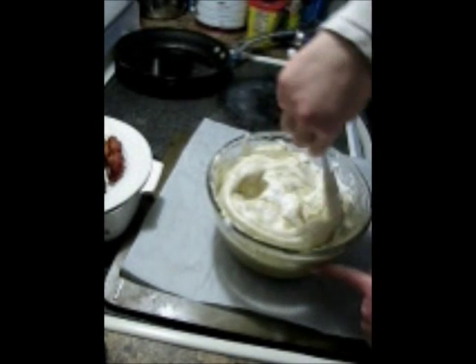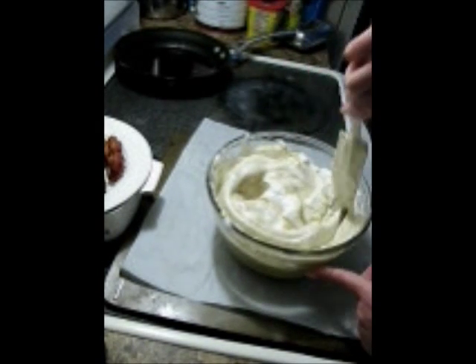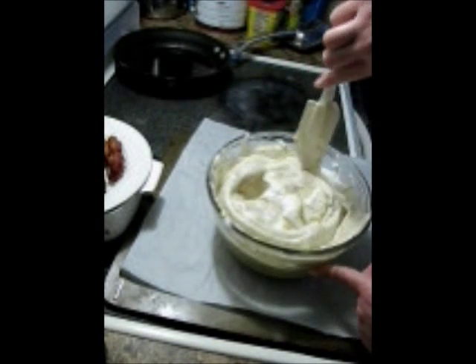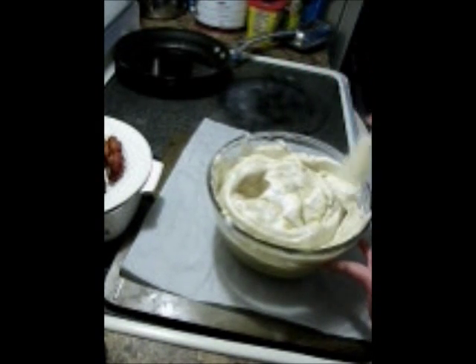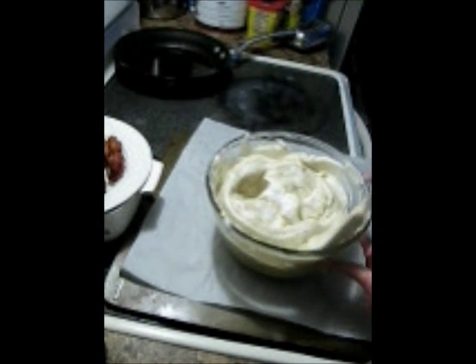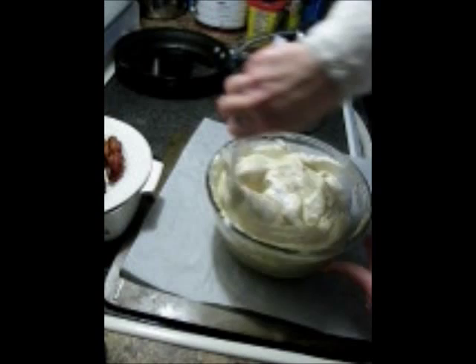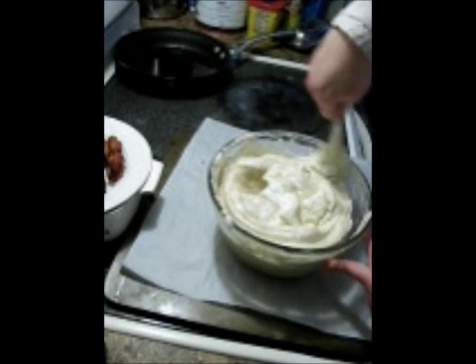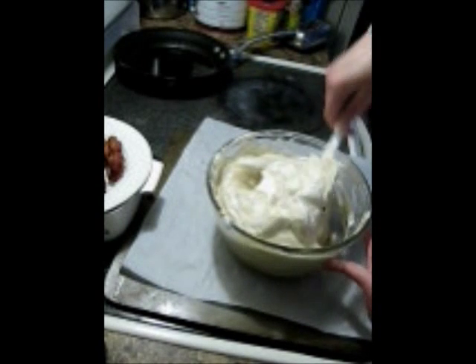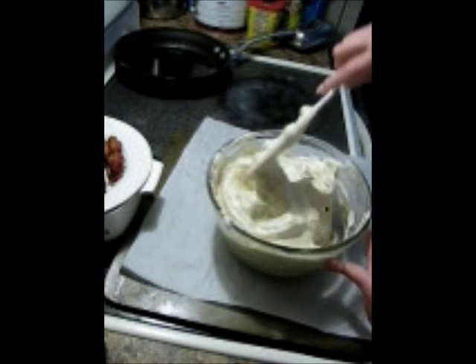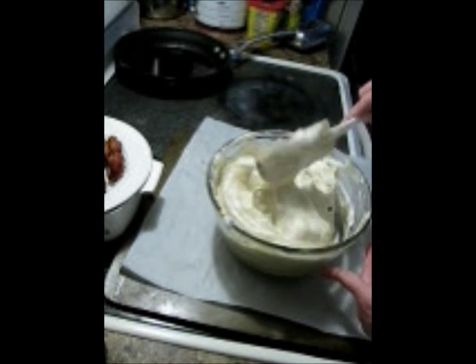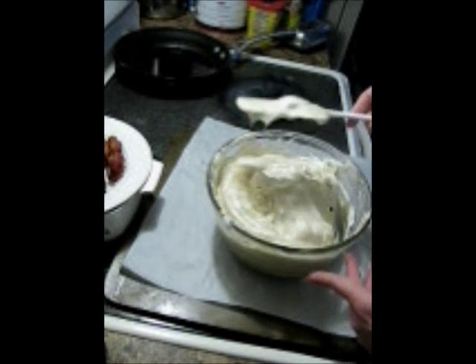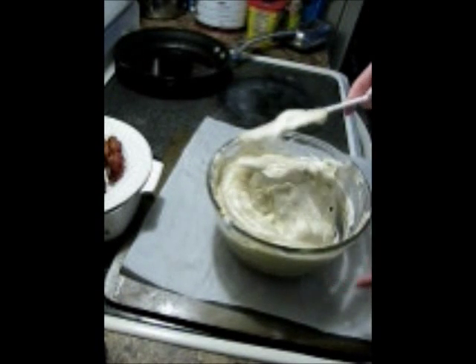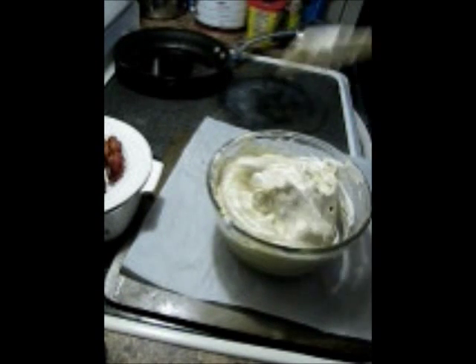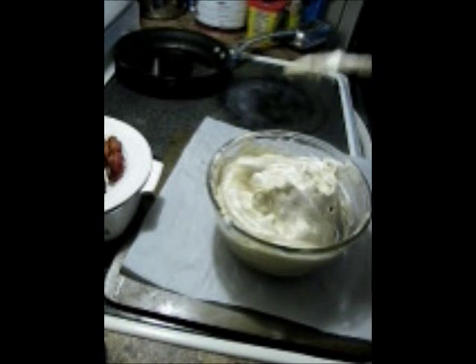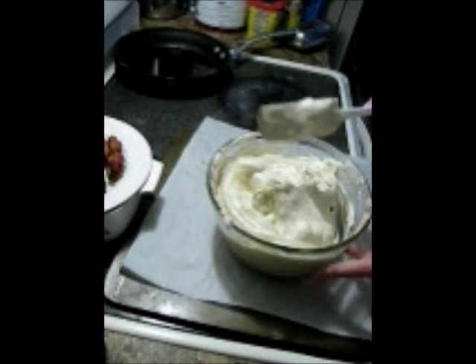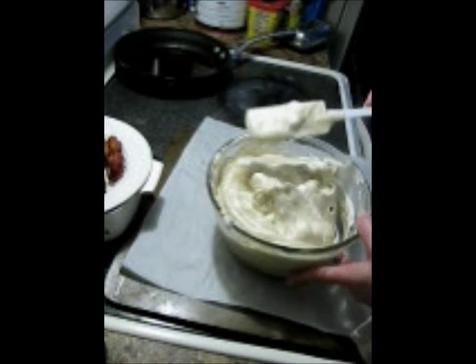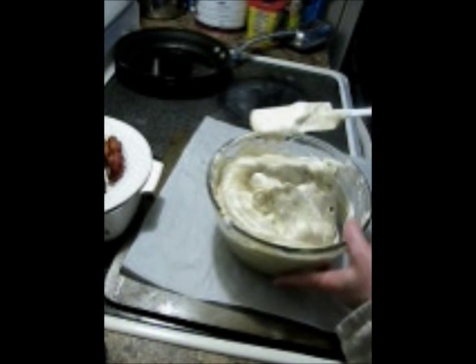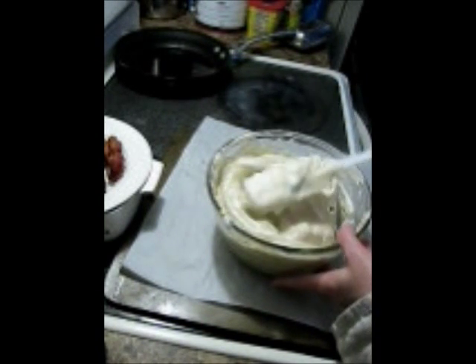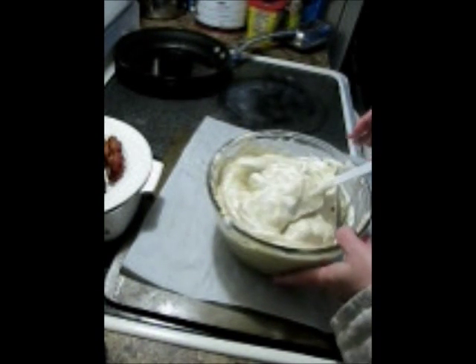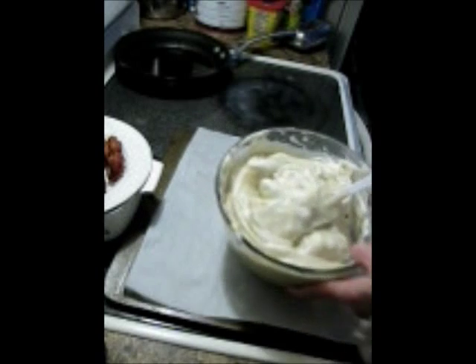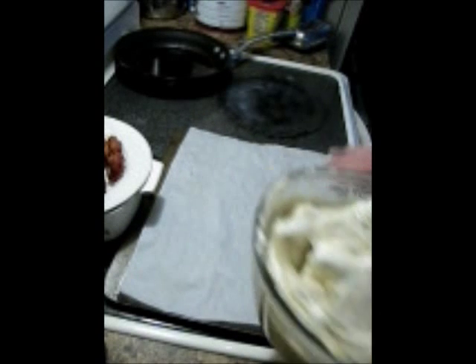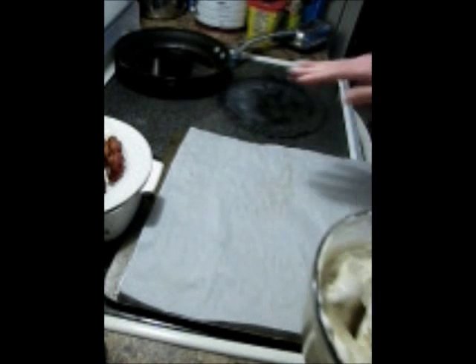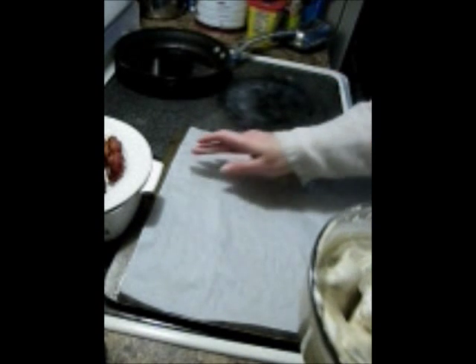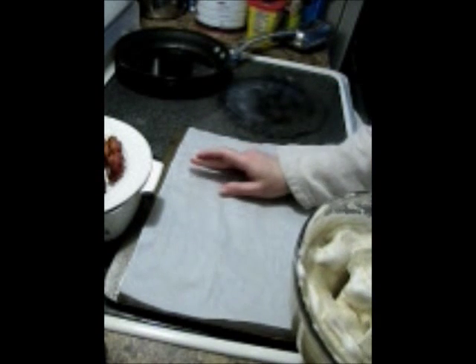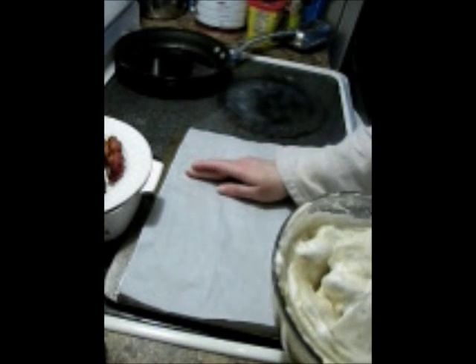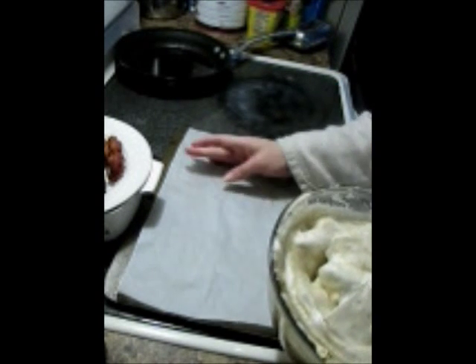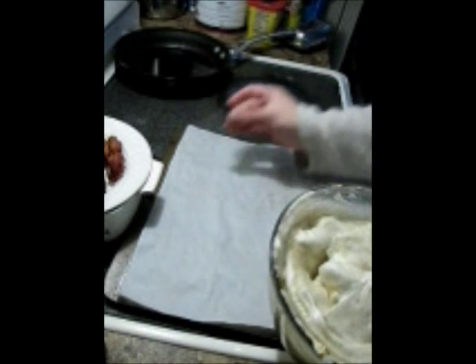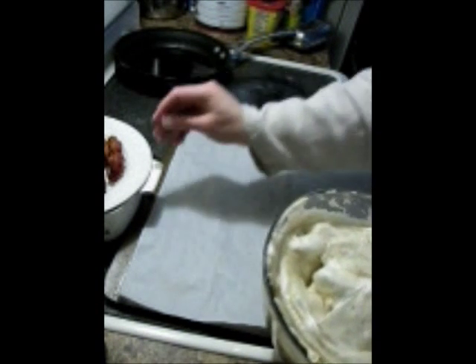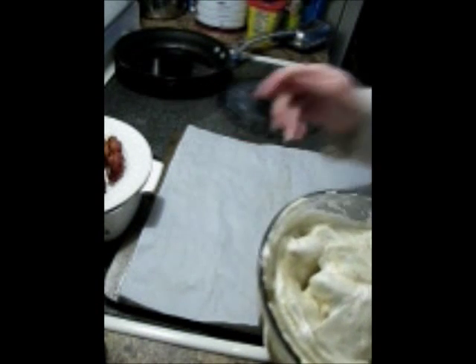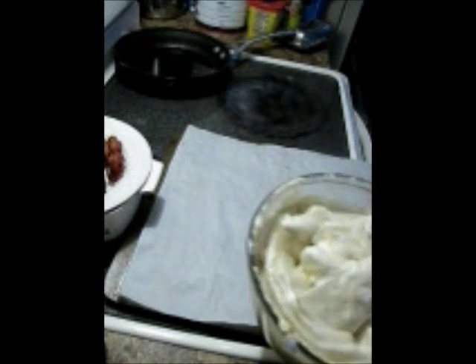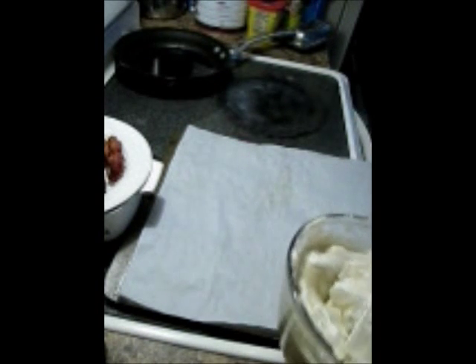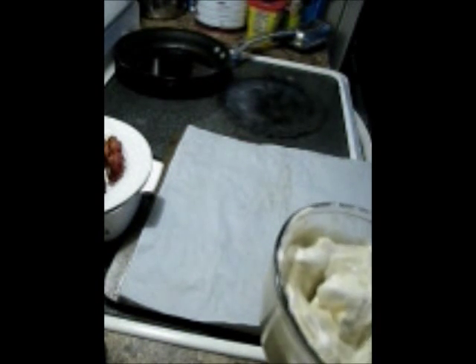Did it come down a little bit? Yes. Do I care? No. There's some bacon grease there, which is not going to make a difference either.